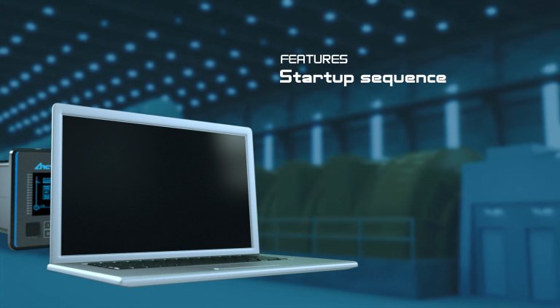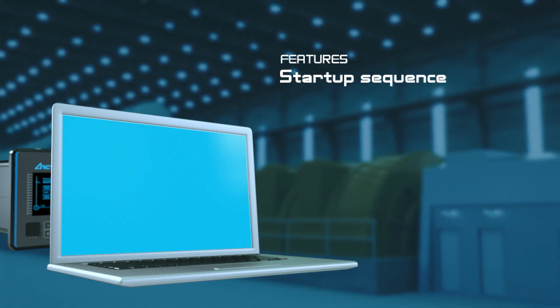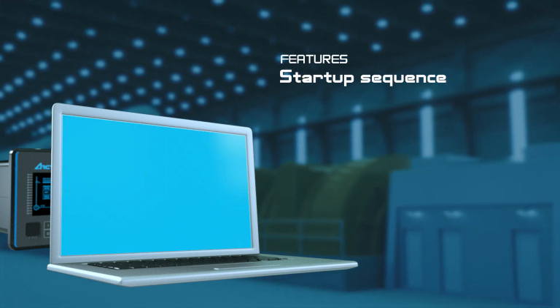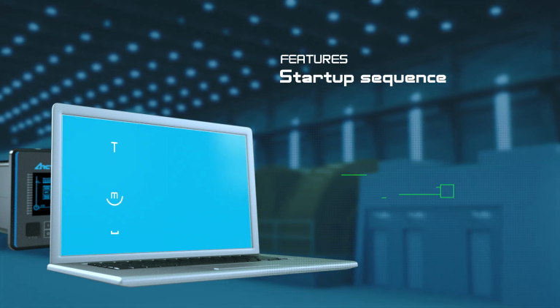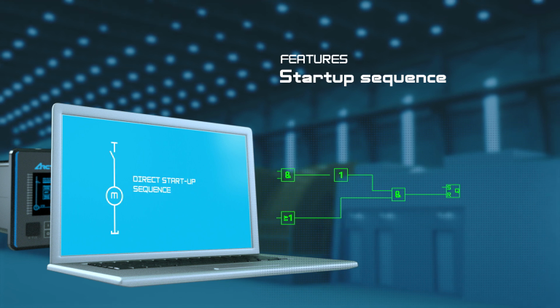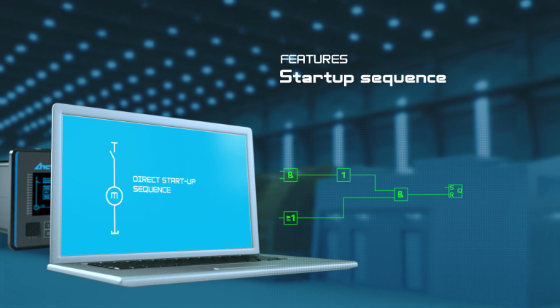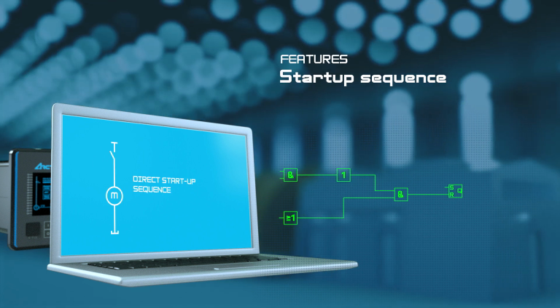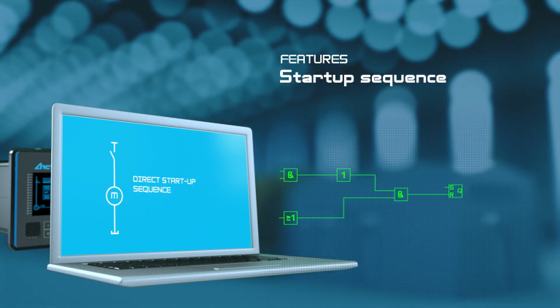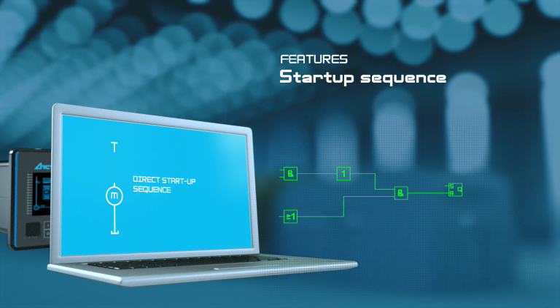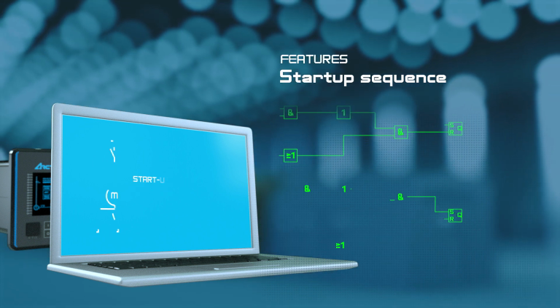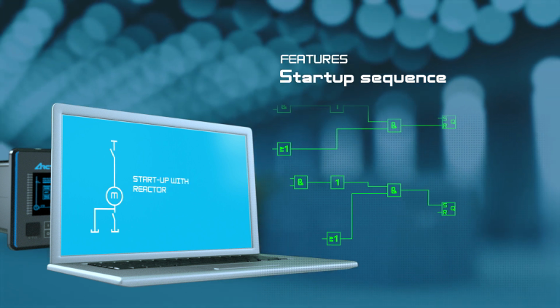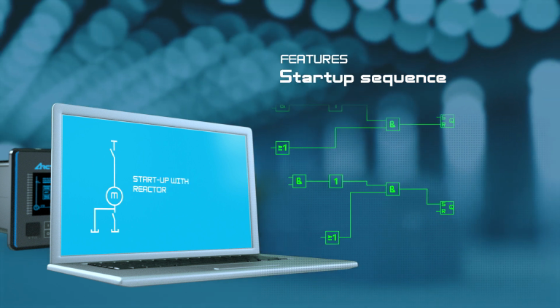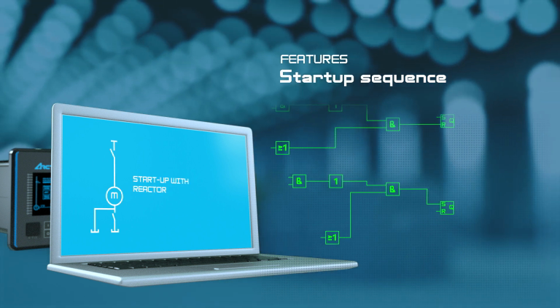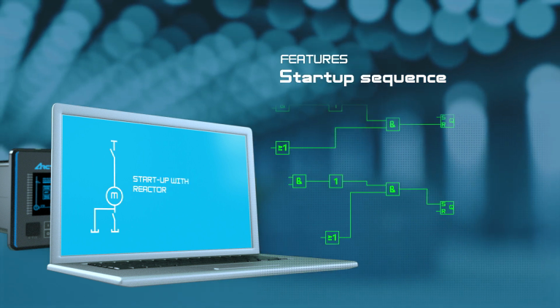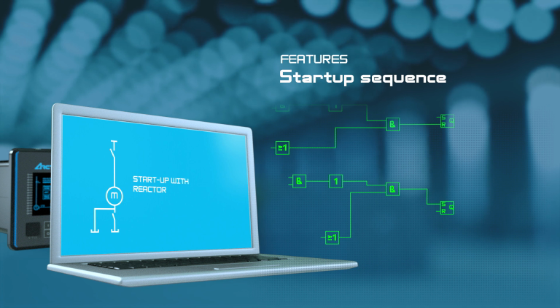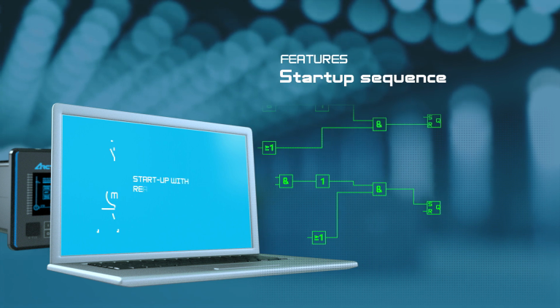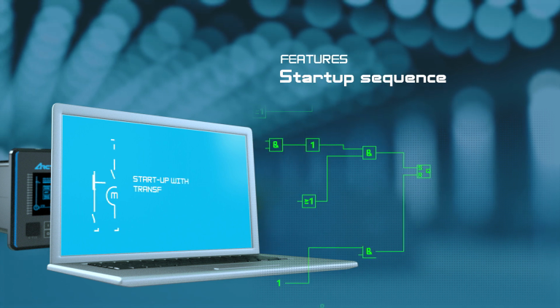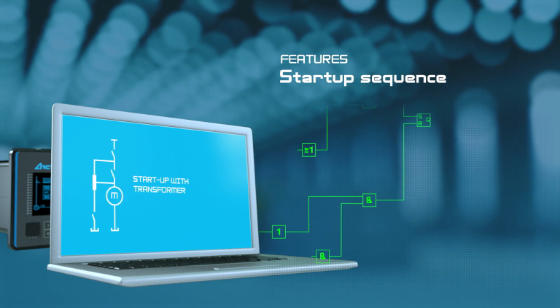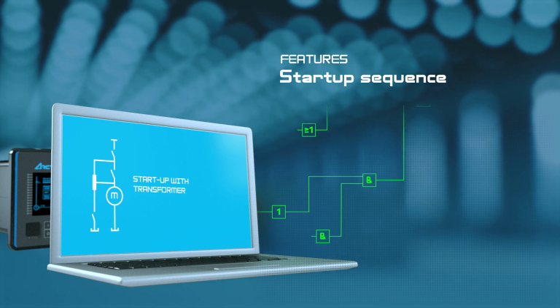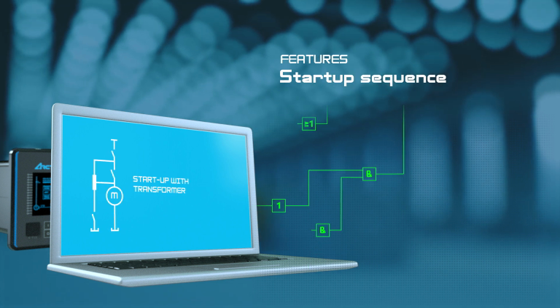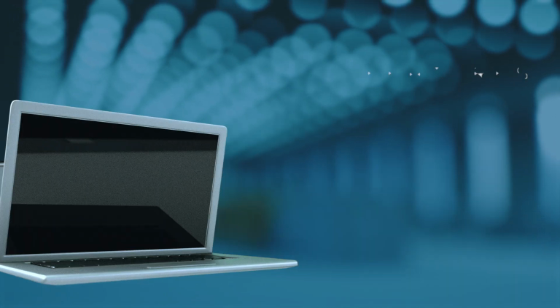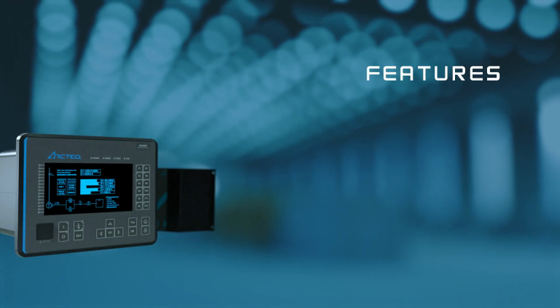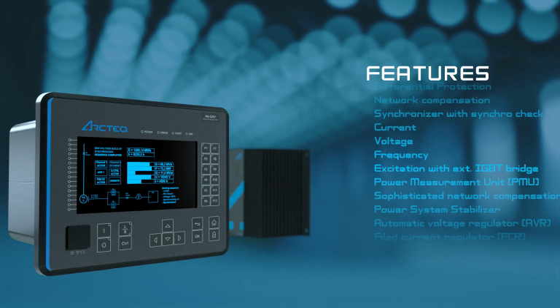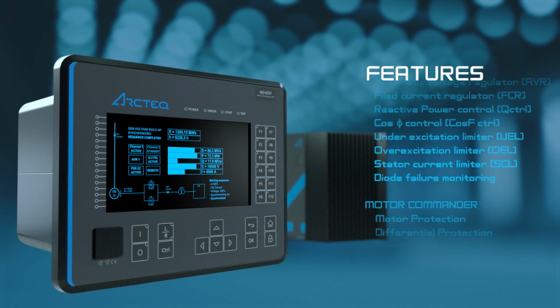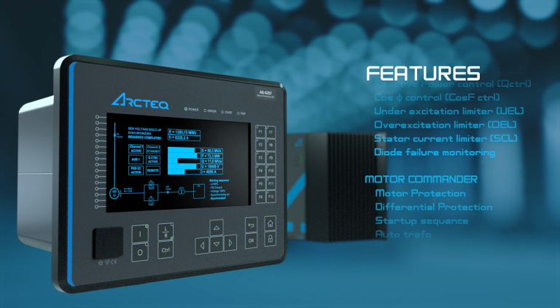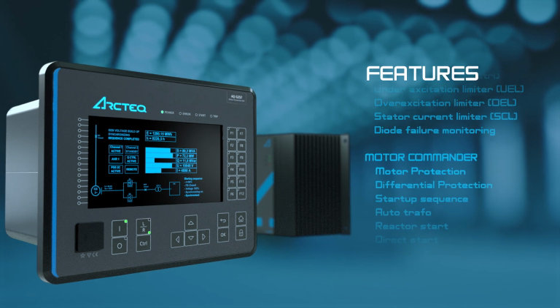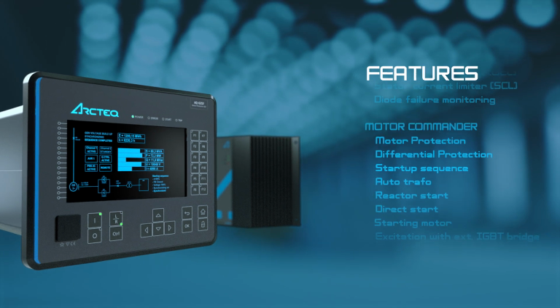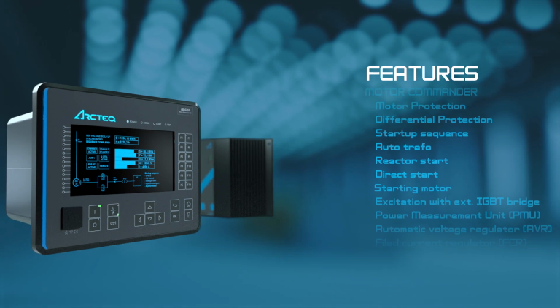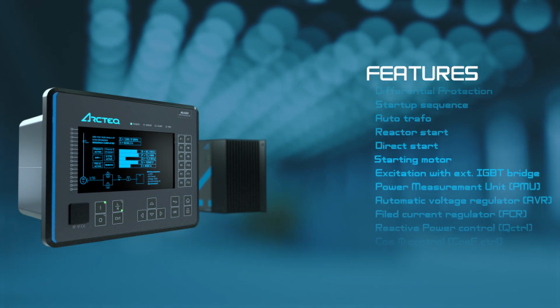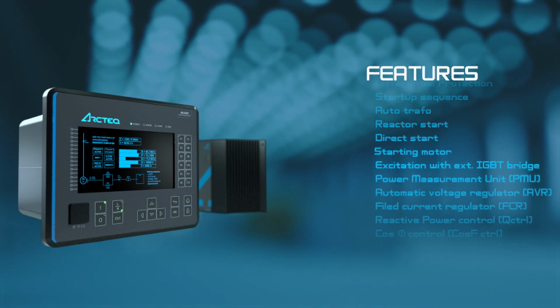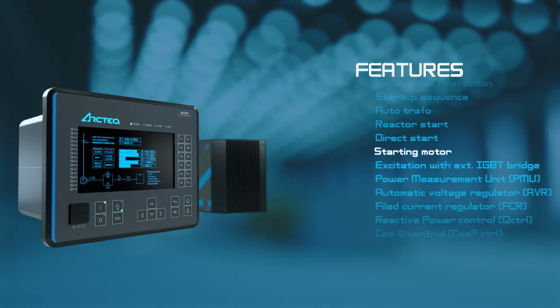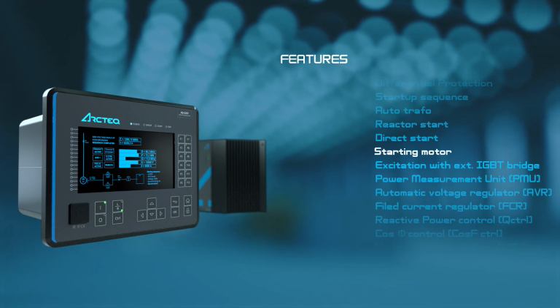There are several ways to start a motor. In Motor Commander, different start-up sequences can be created freely with a programmable logic. Starting Motor.